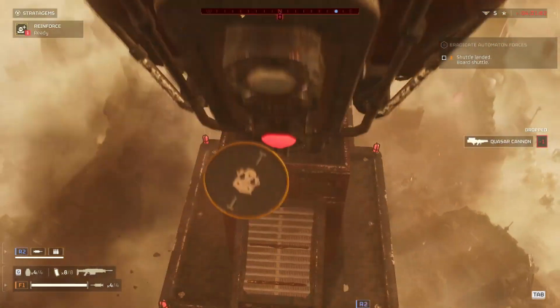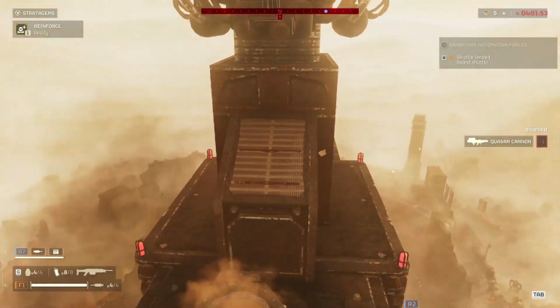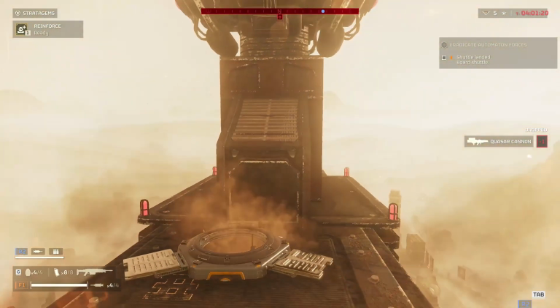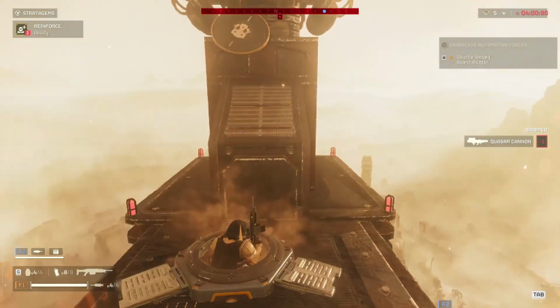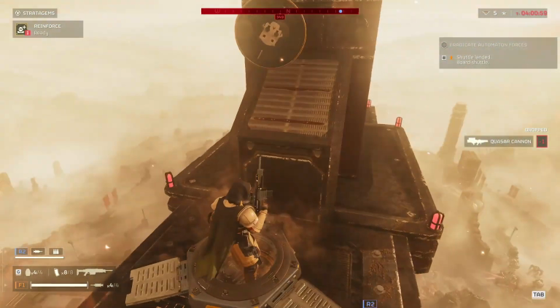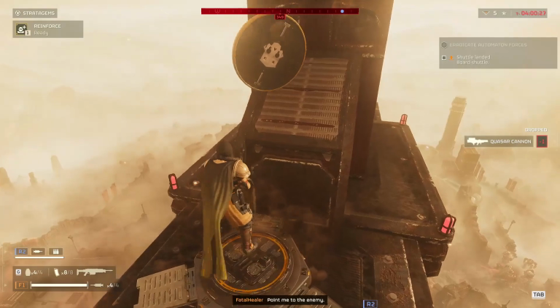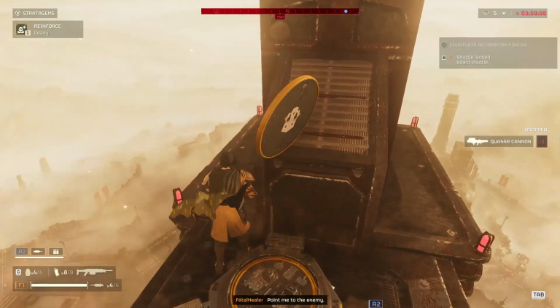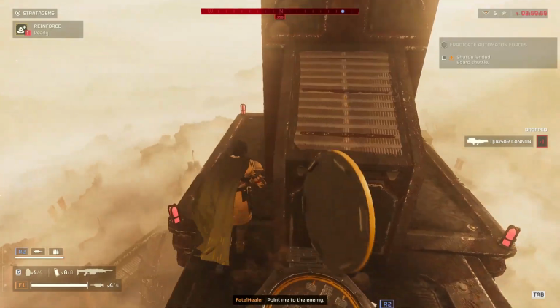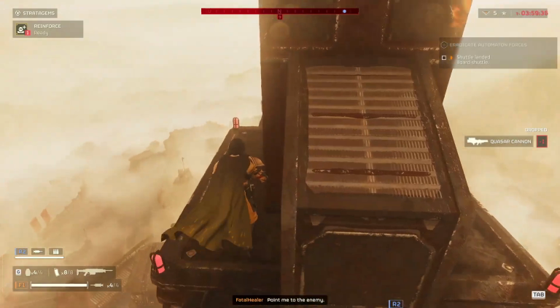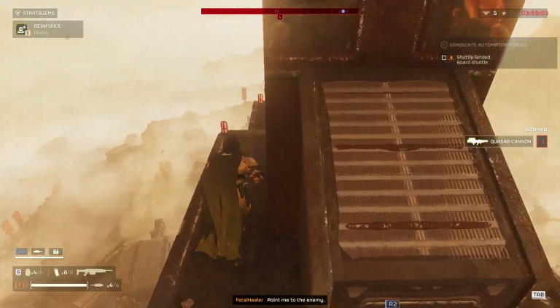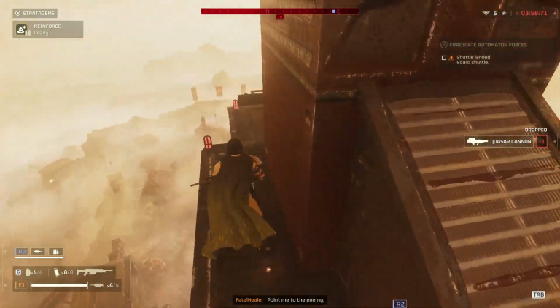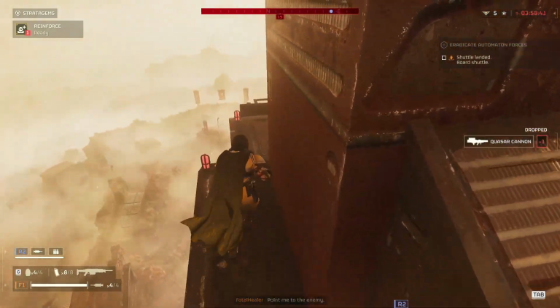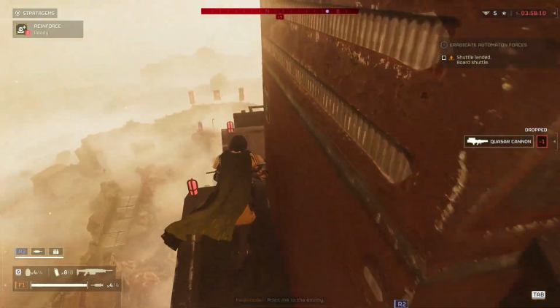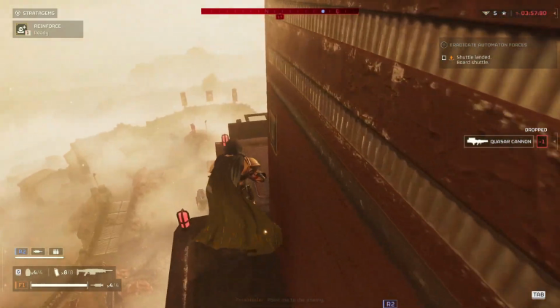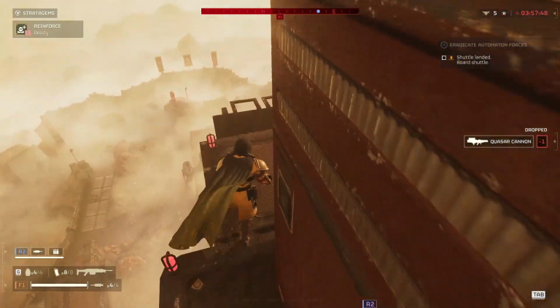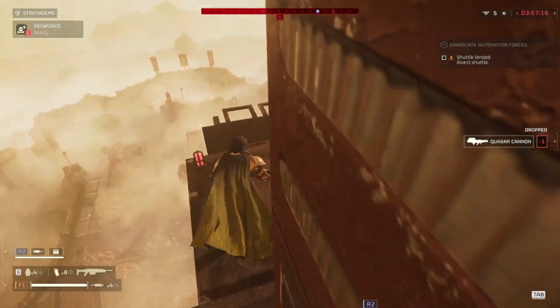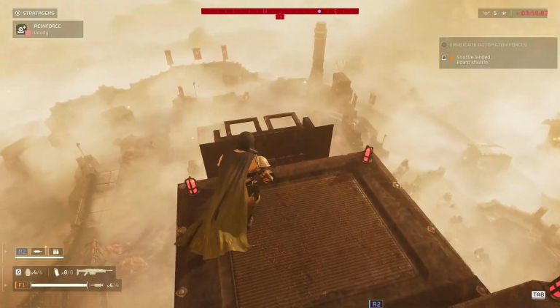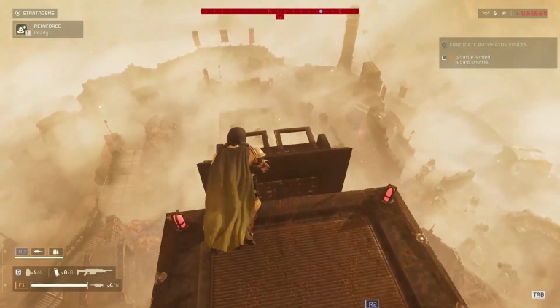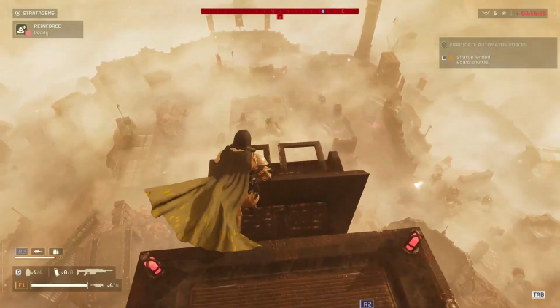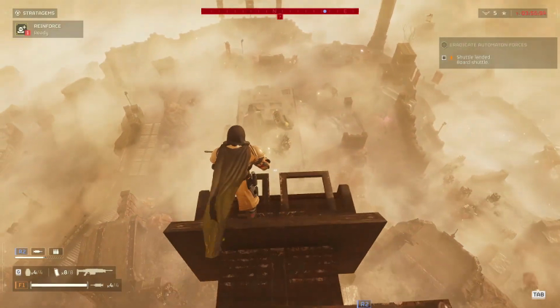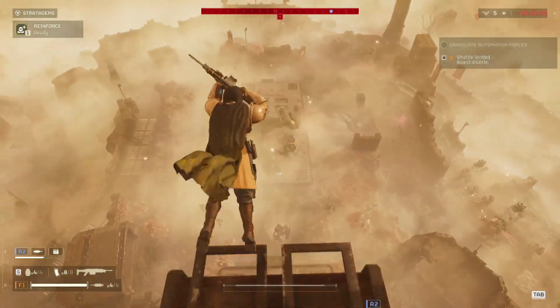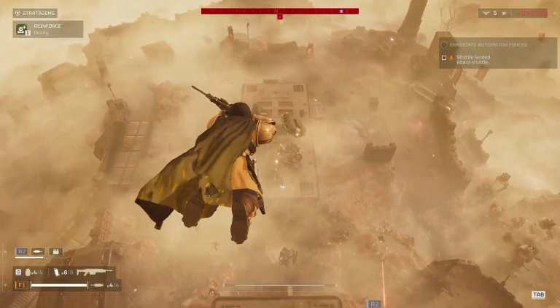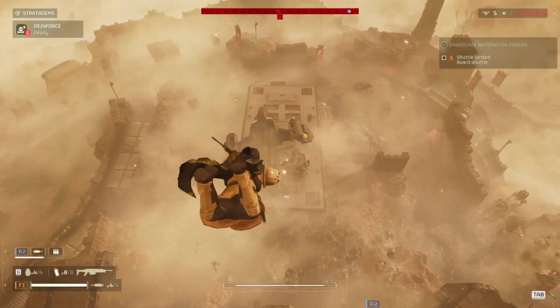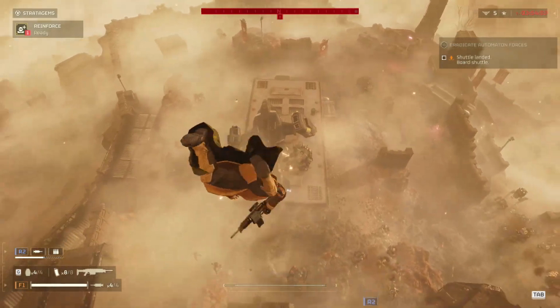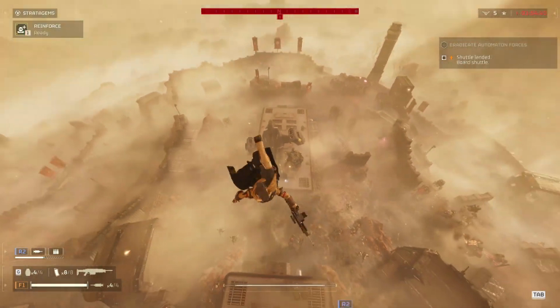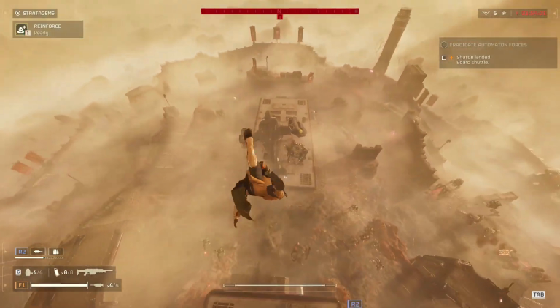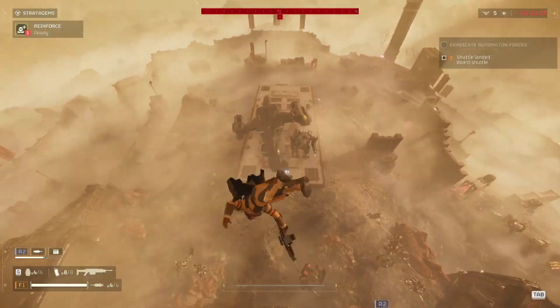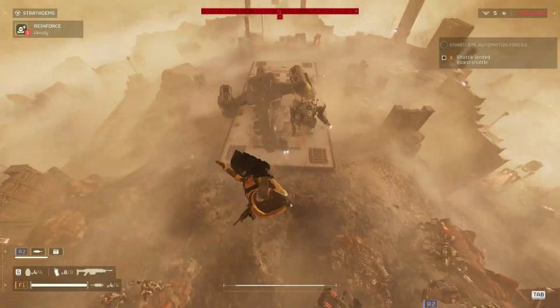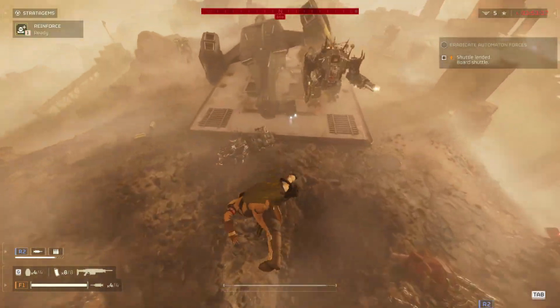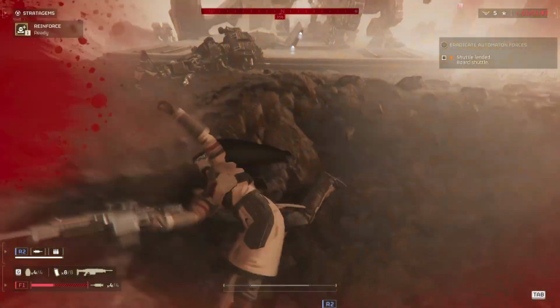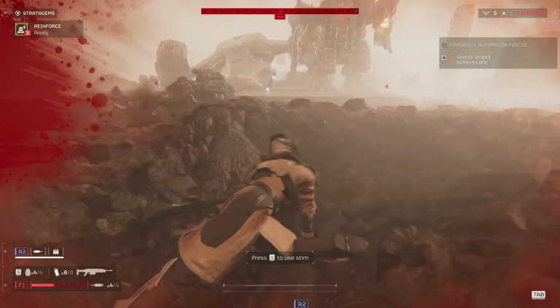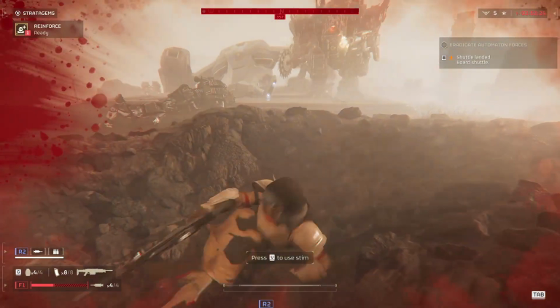After destroying both of the arms of the hulk on an eradication mission, we spent the next five minutes running away from it in order for the hulk to not die due to friendly fire.